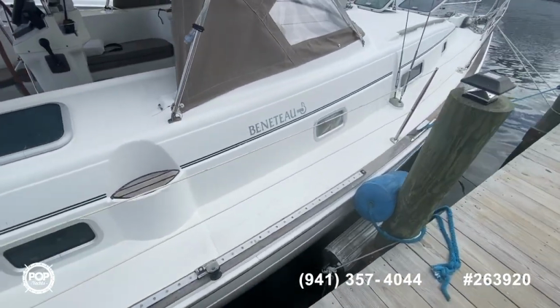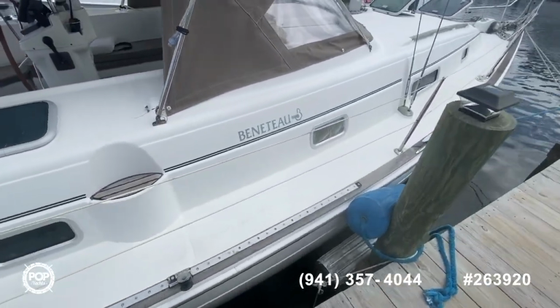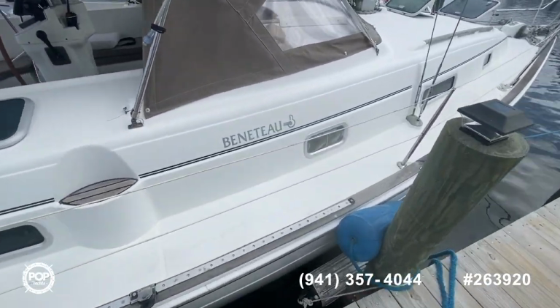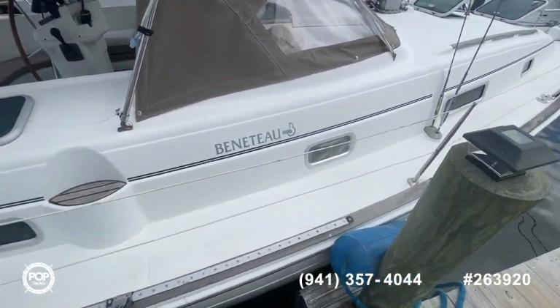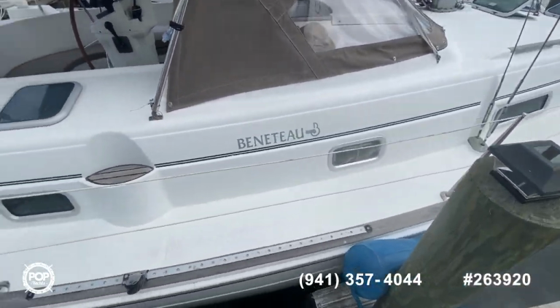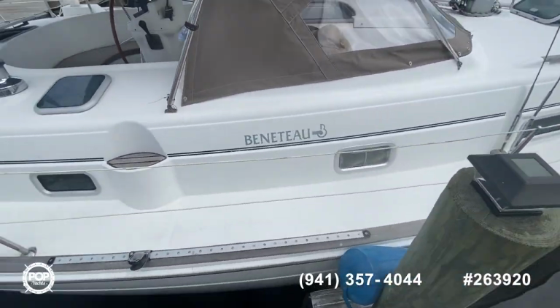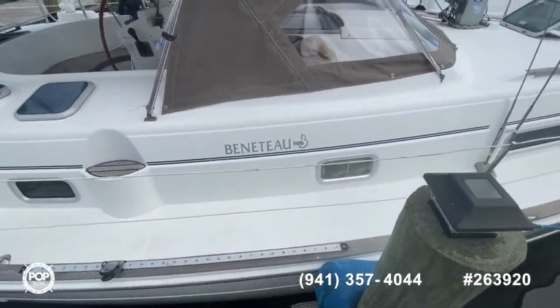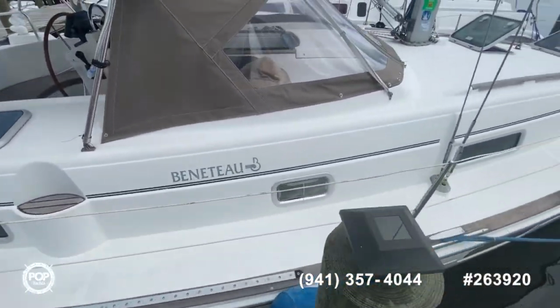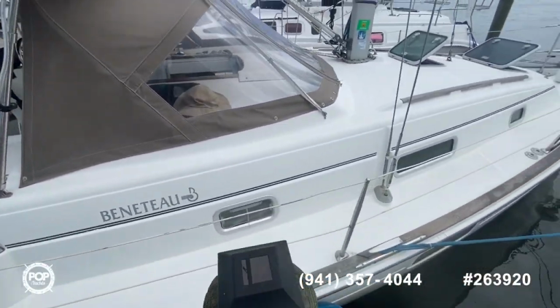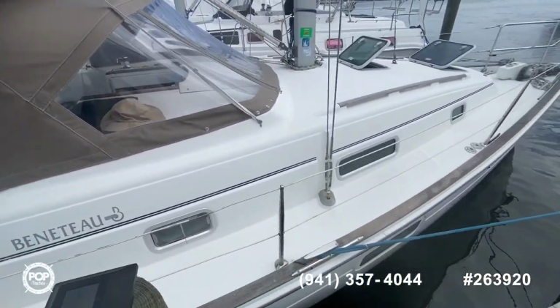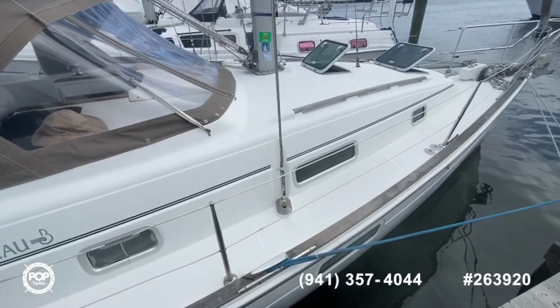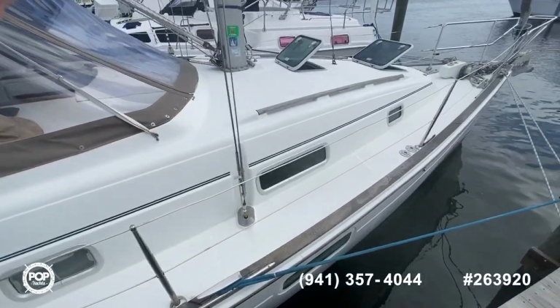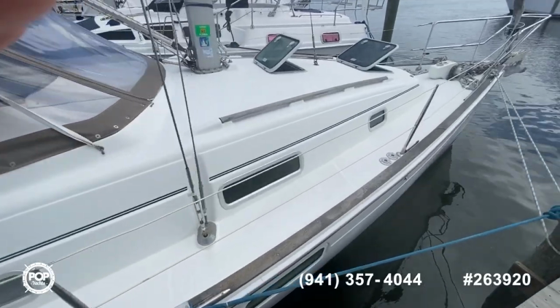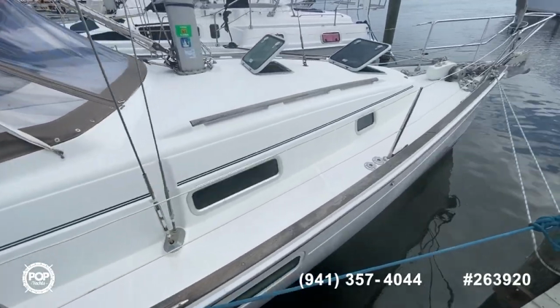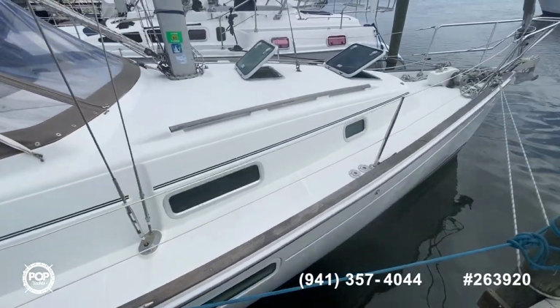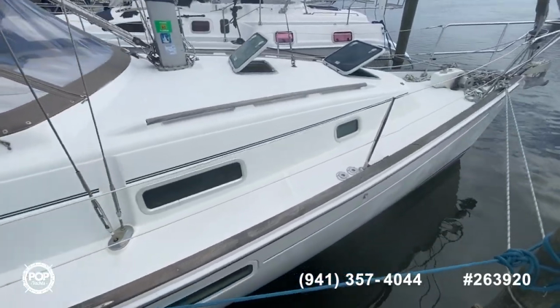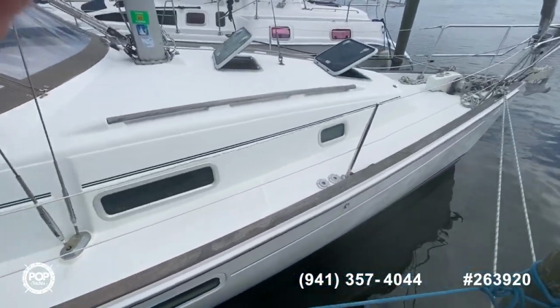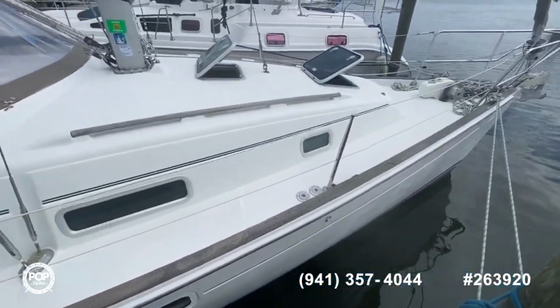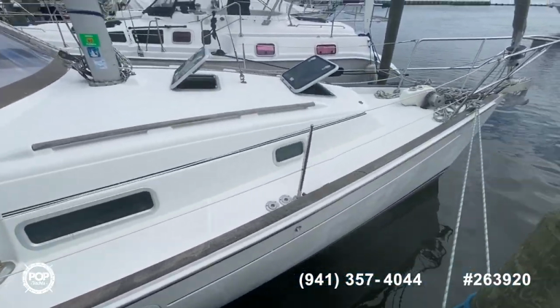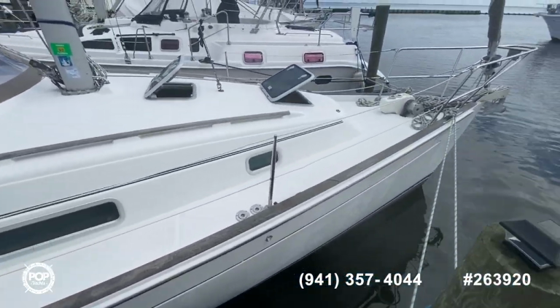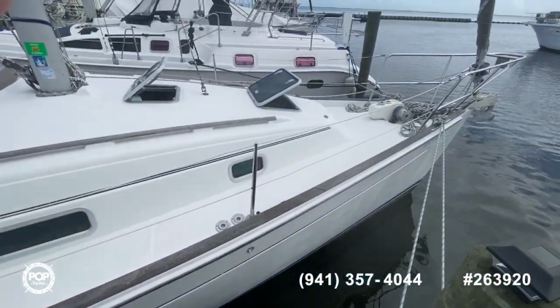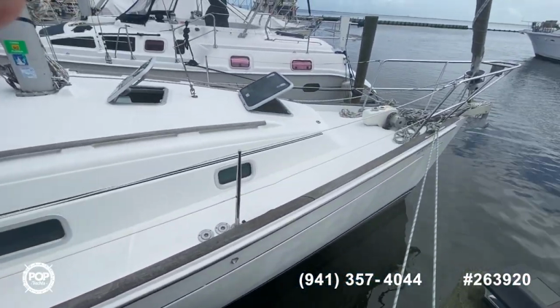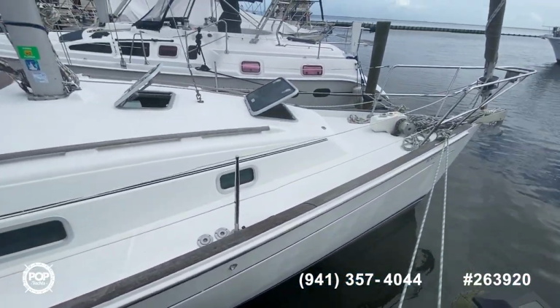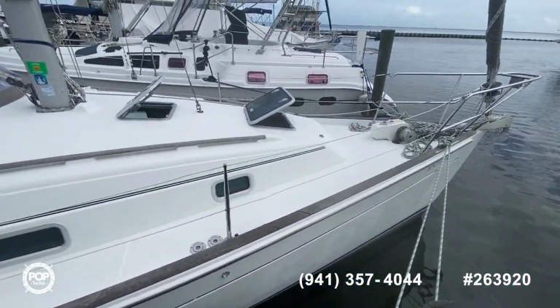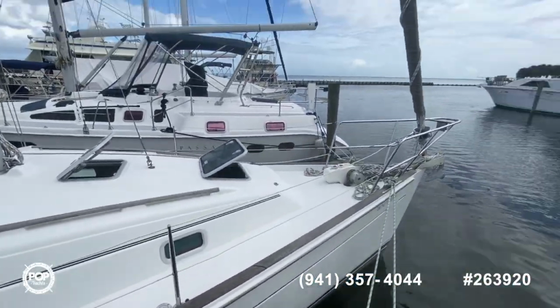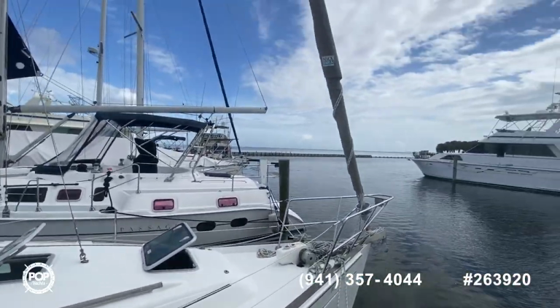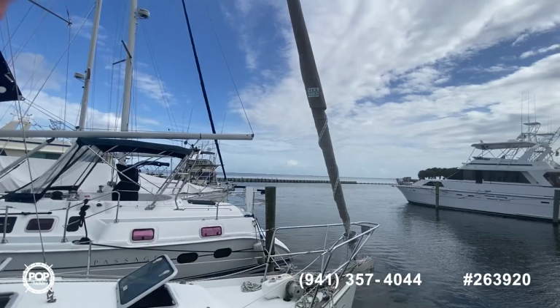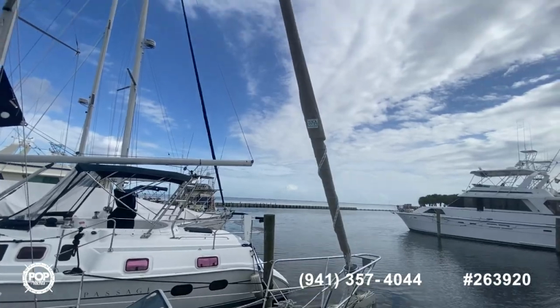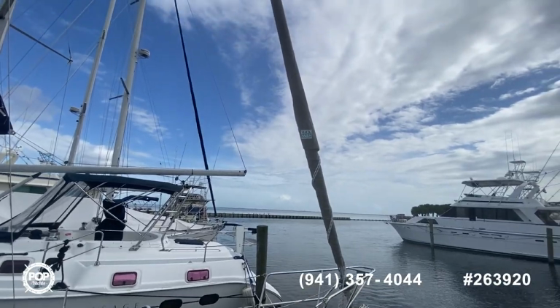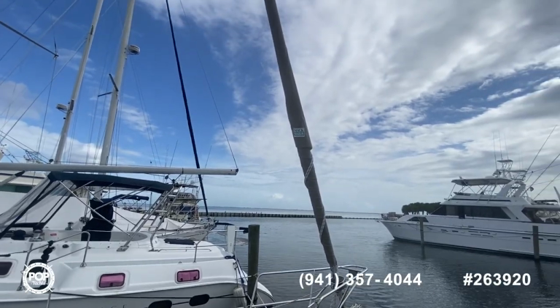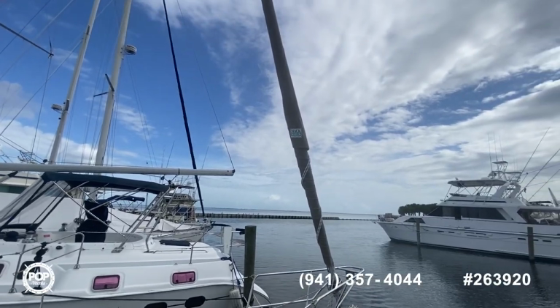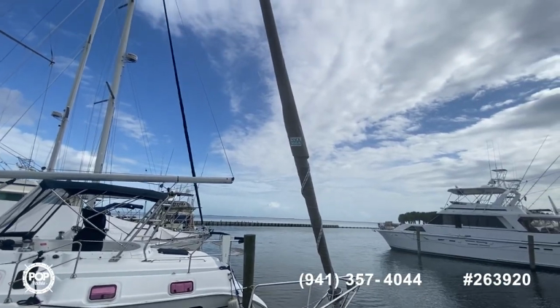It's got the Yanmar 27 horsepower diesel, so you can go to basically China and back, or the tip of South America and back. Brand new headsail.